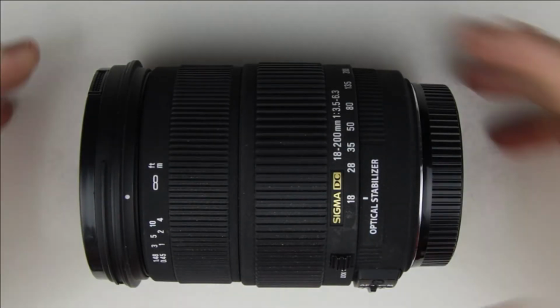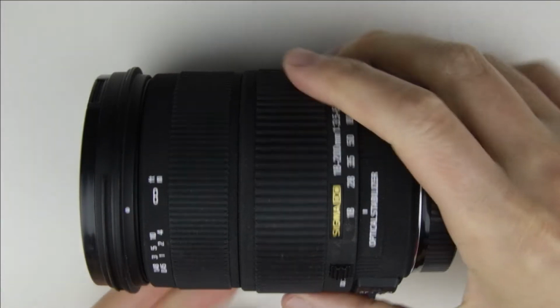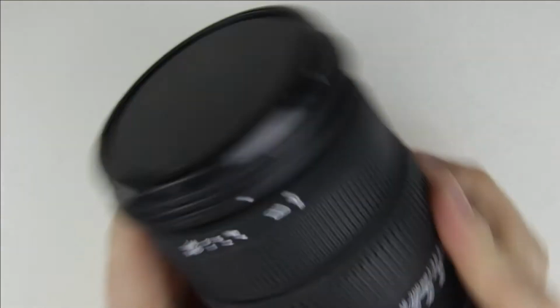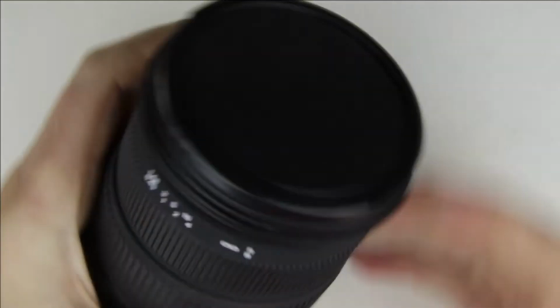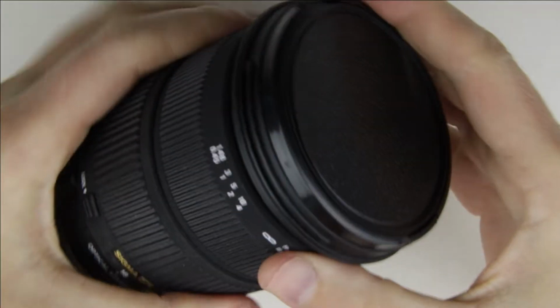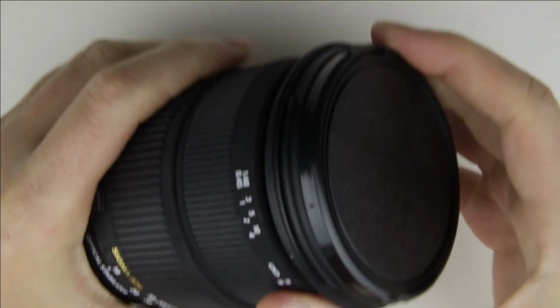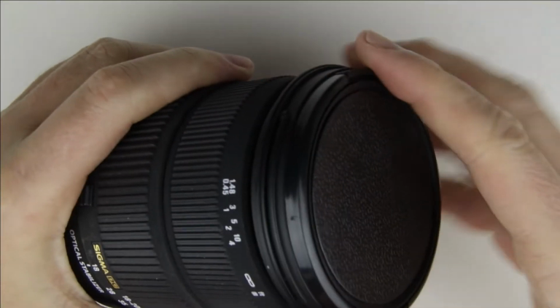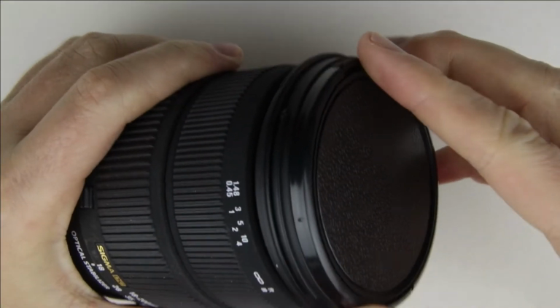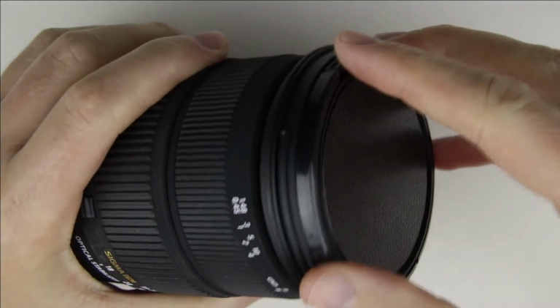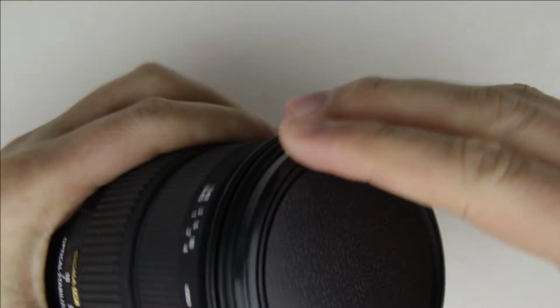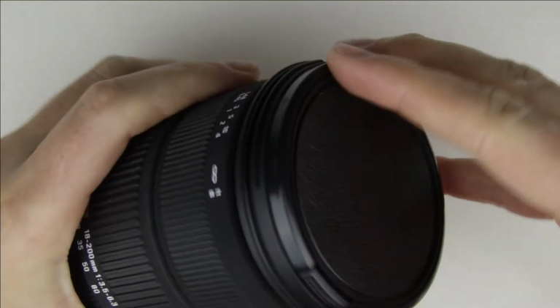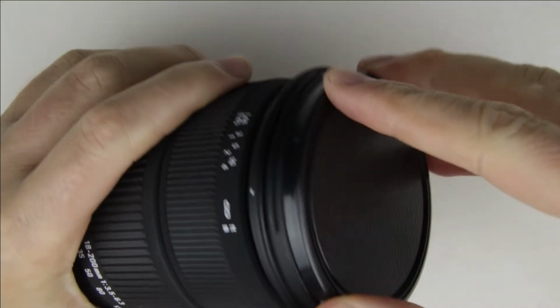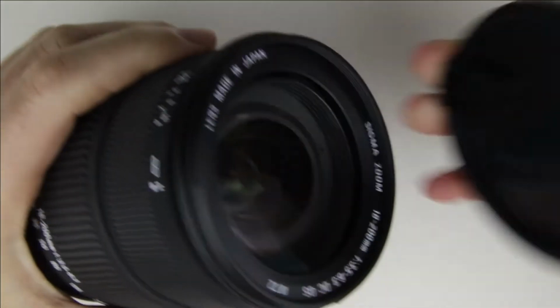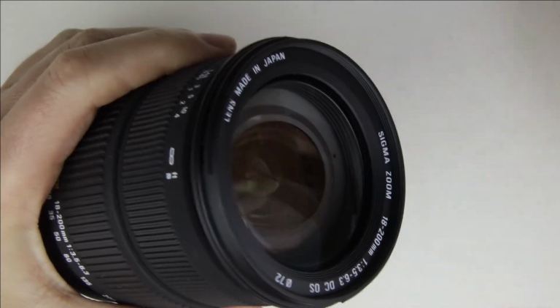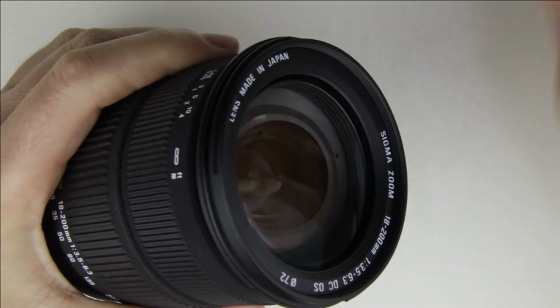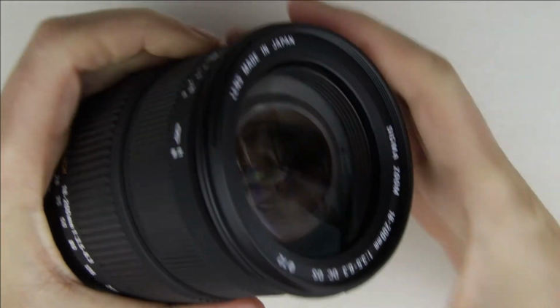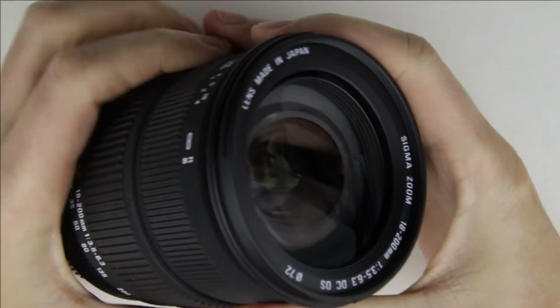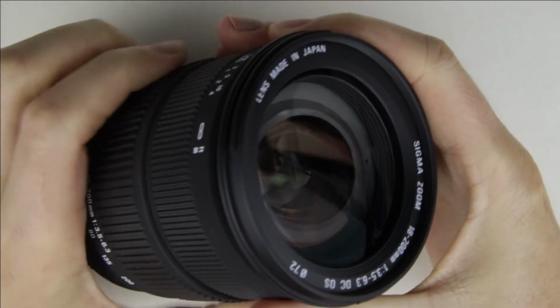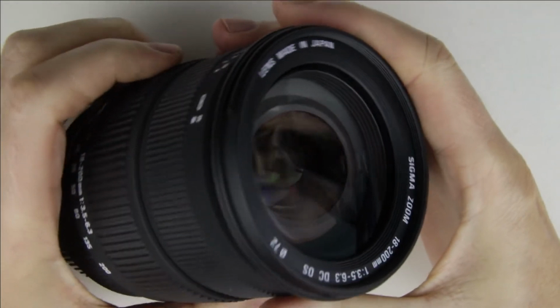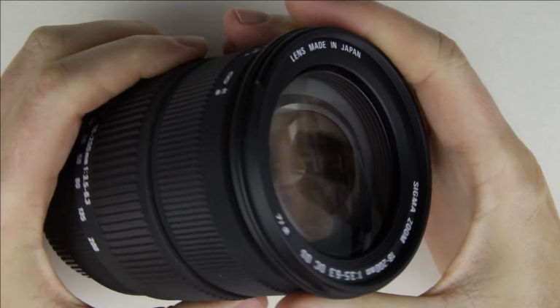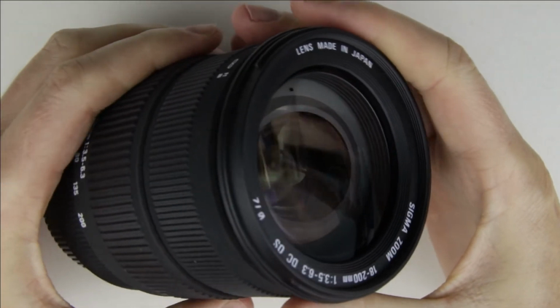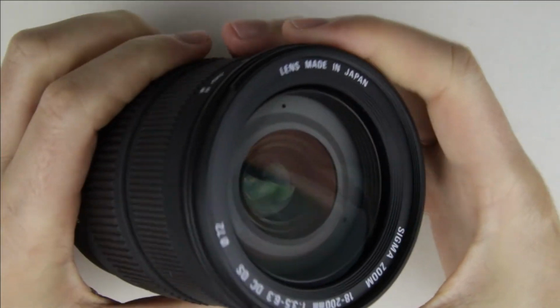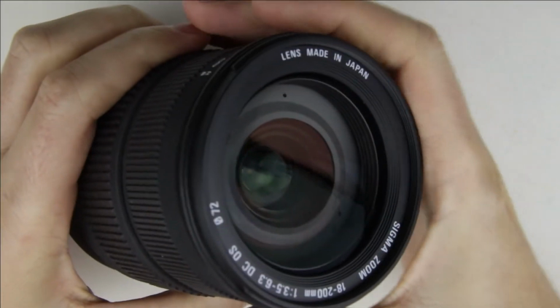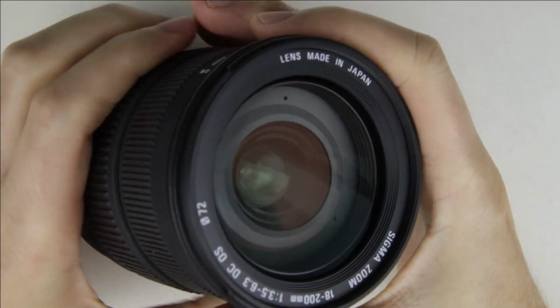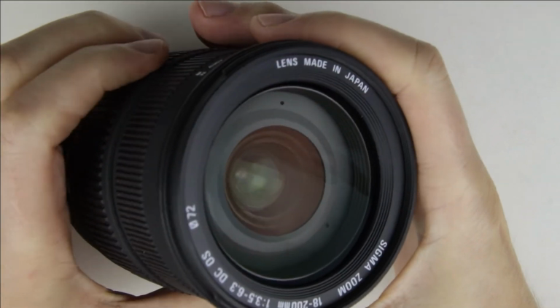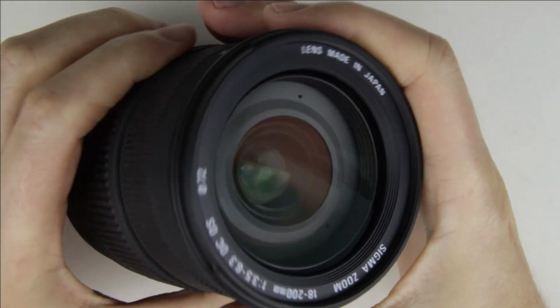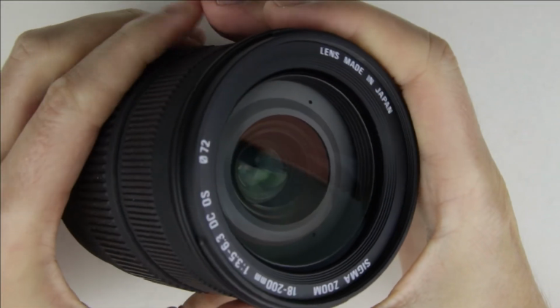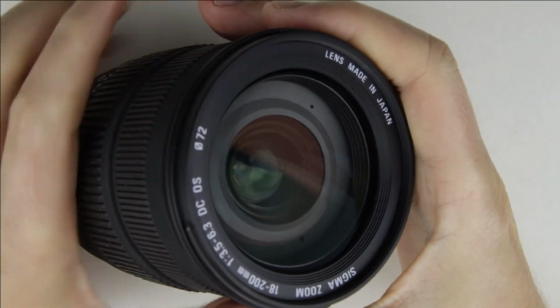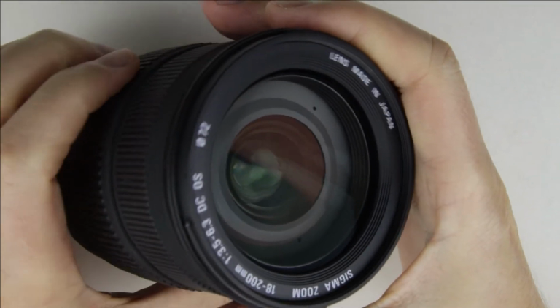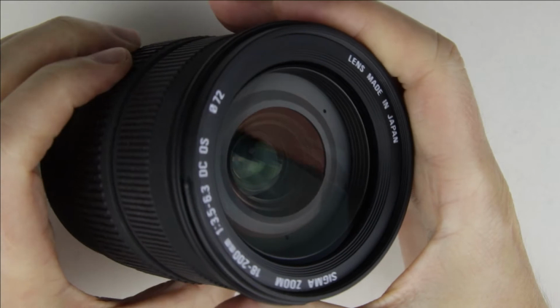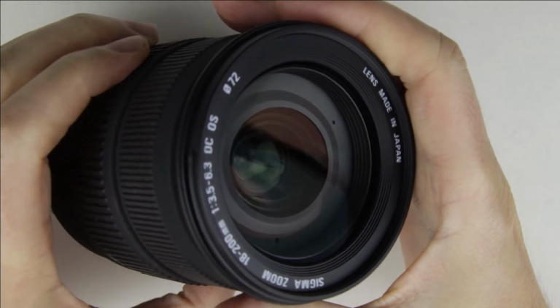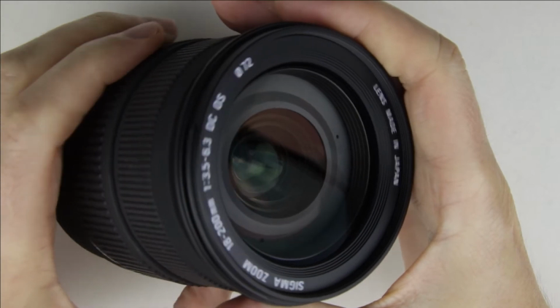This is the lens which will be cleaned. As we can see, there is some dust in the lens.